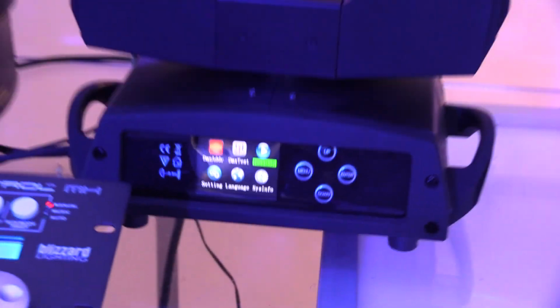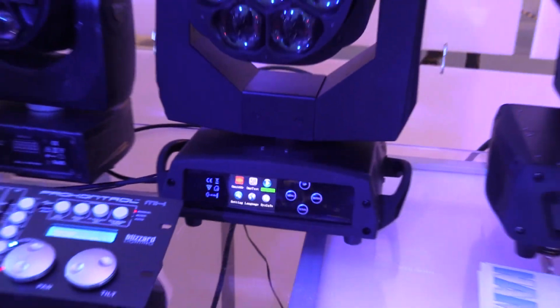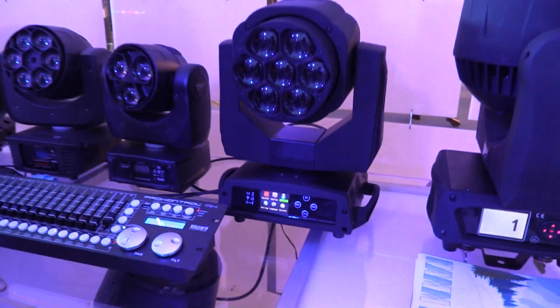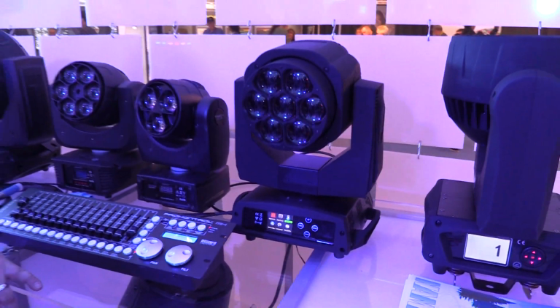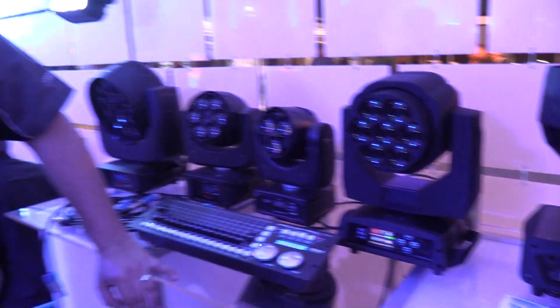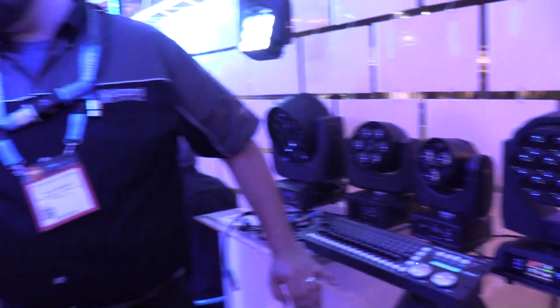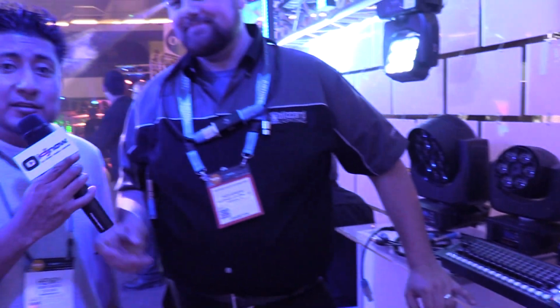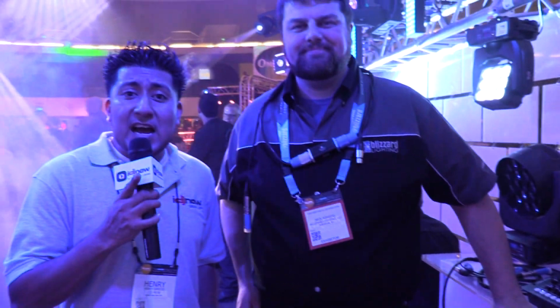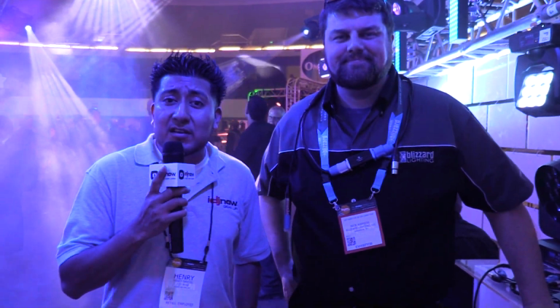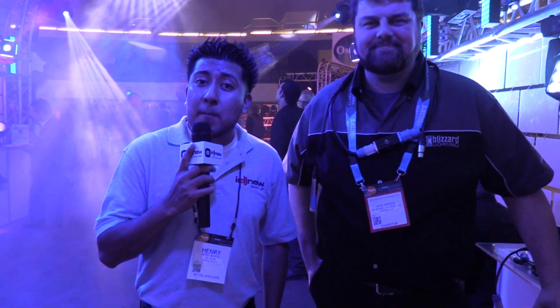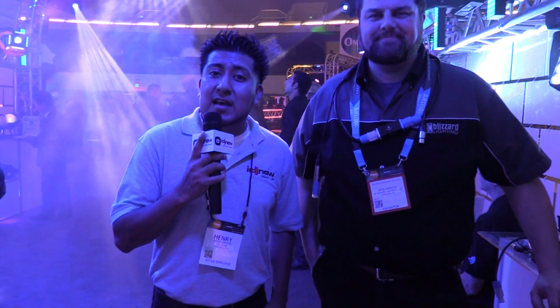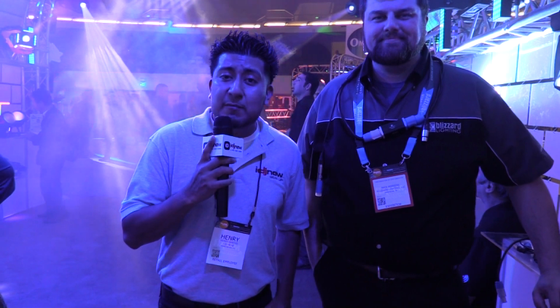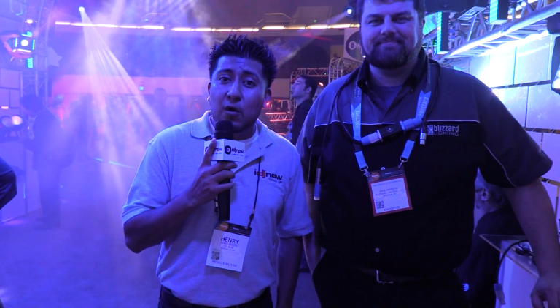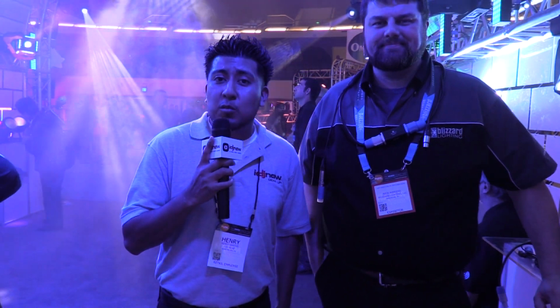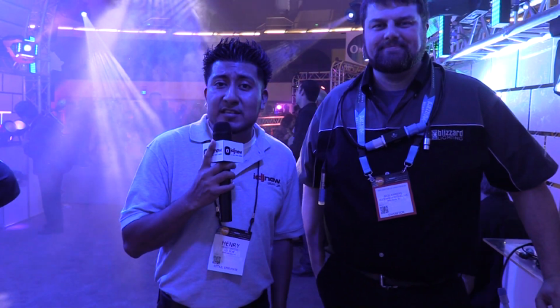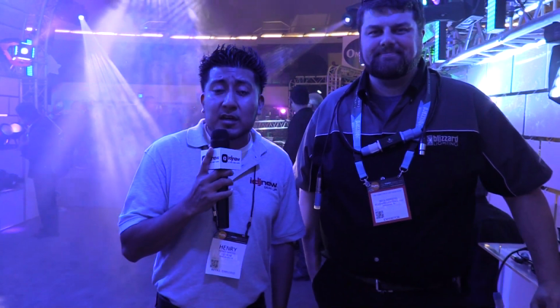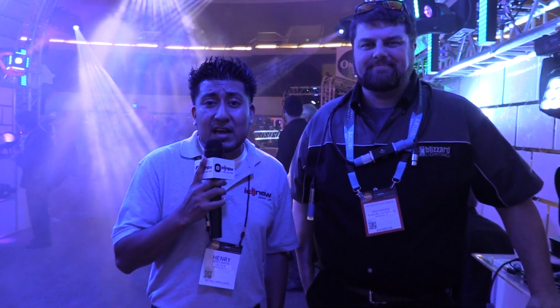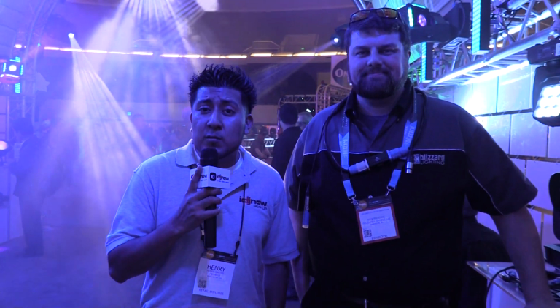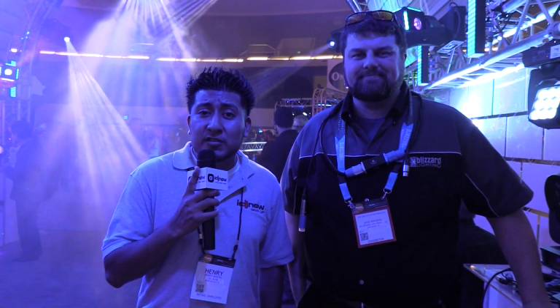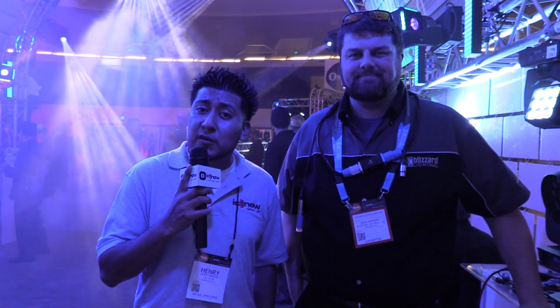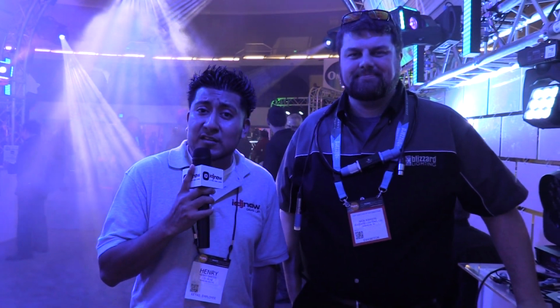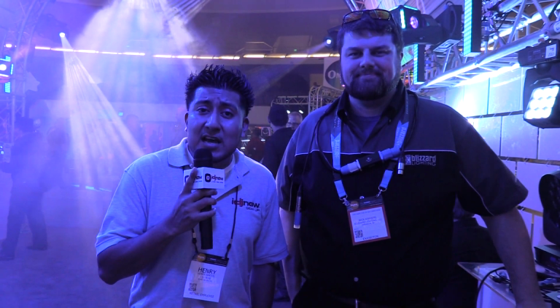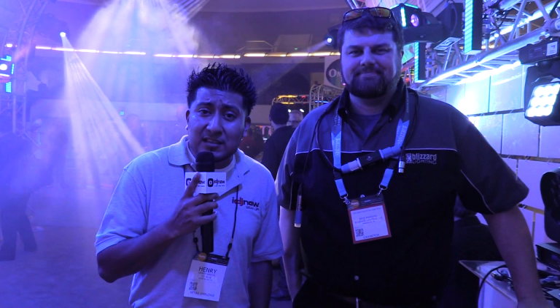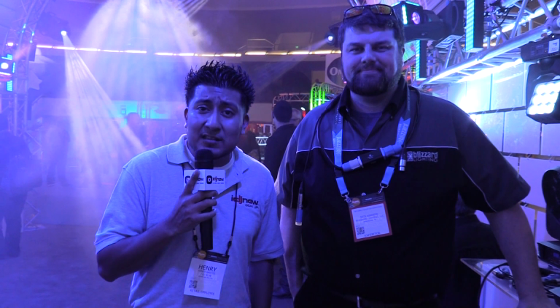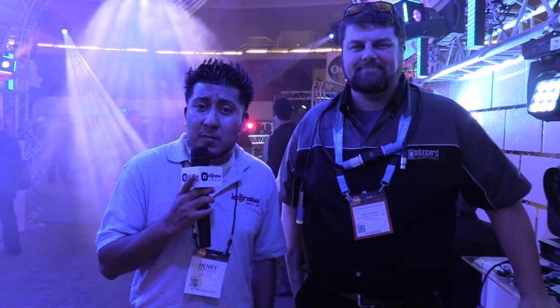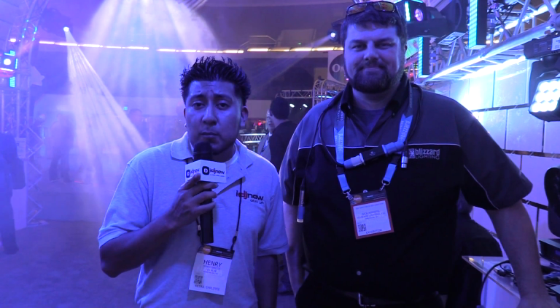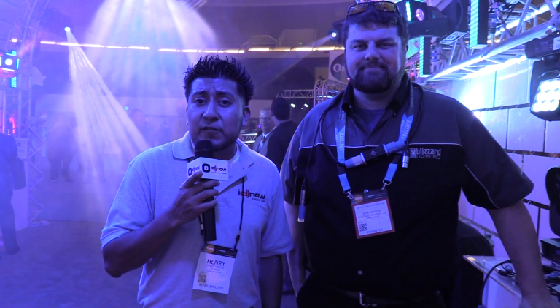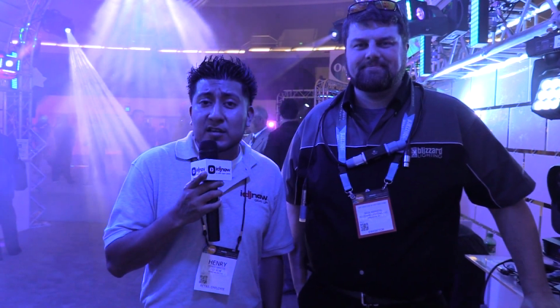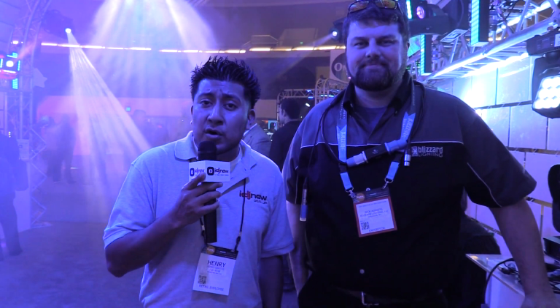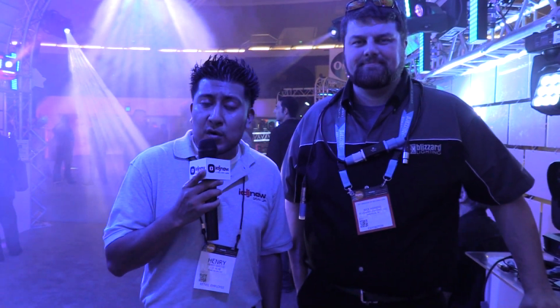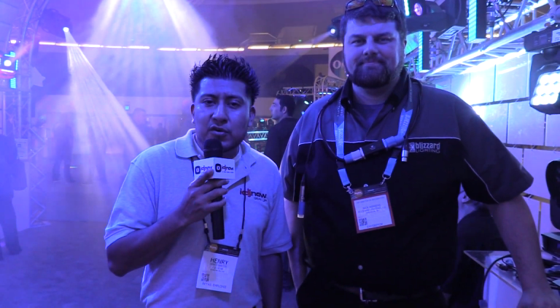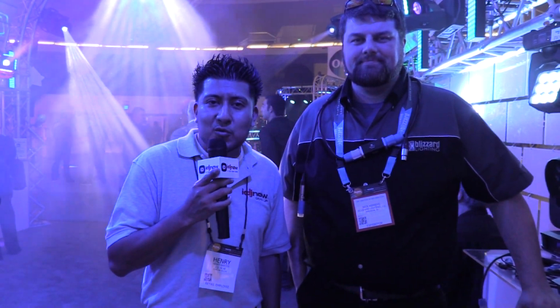All available here at Blizzard Lighting. So there you guys have it — it's a must-have piece for all mobile DJs out there. If you guys have any more questions, please feel free to visit us at idjnow.com, or visit us at one of our New York showrooms.